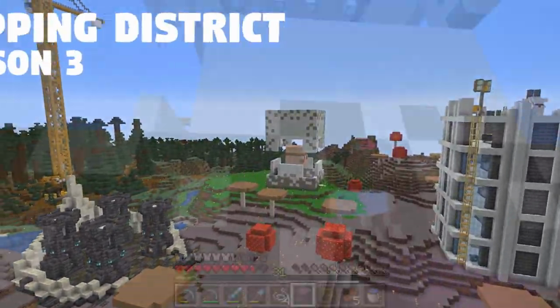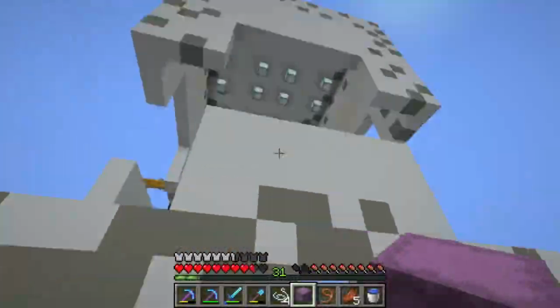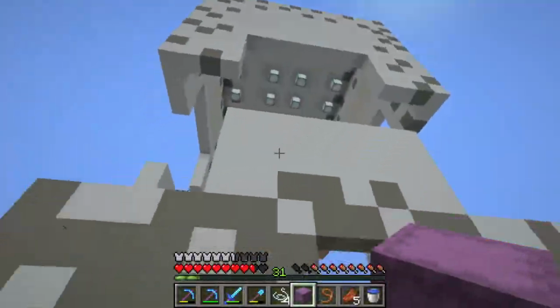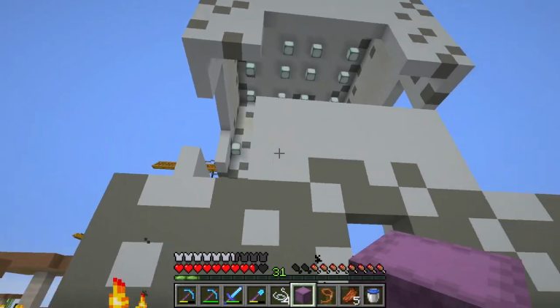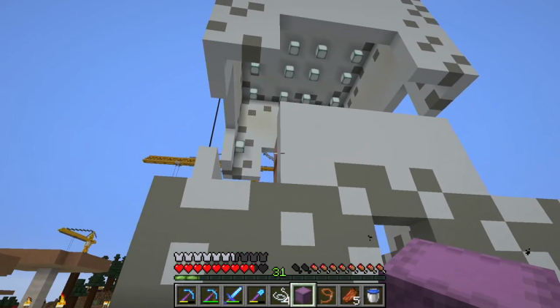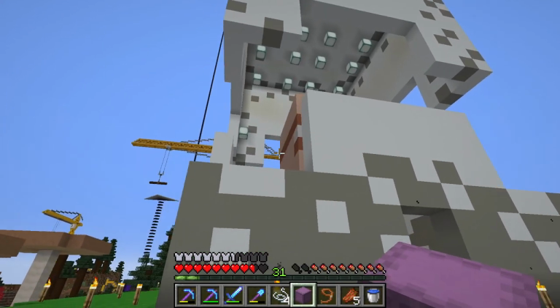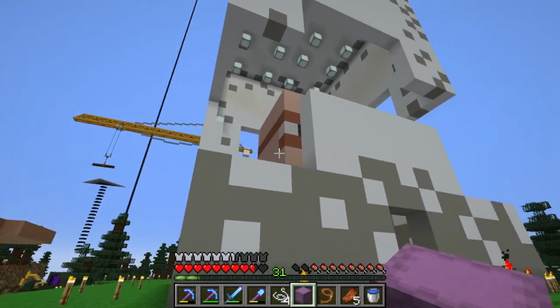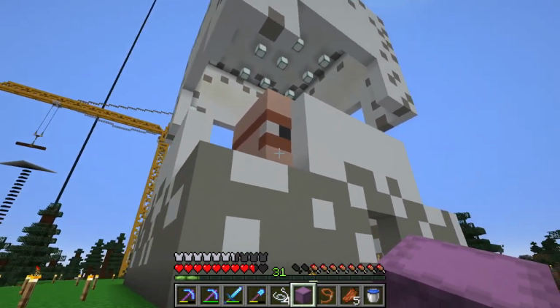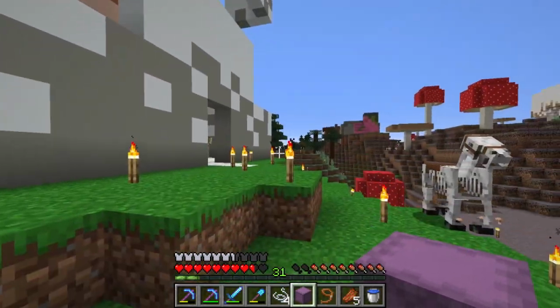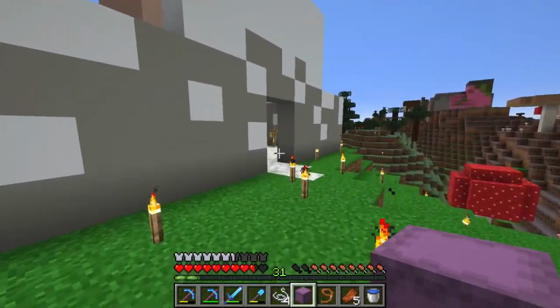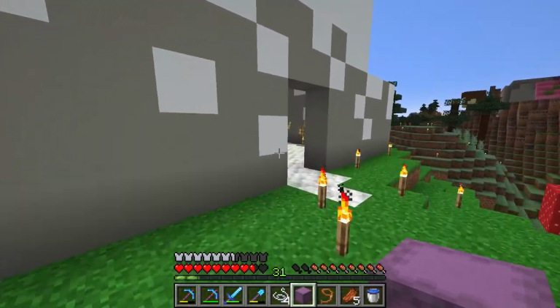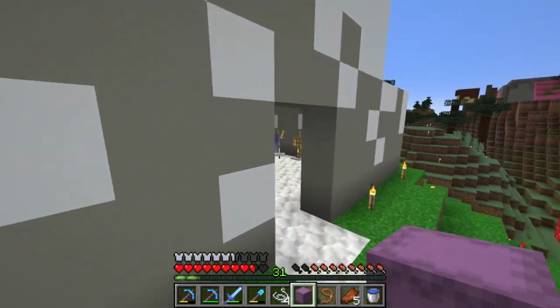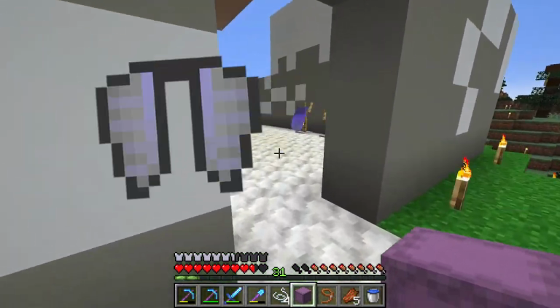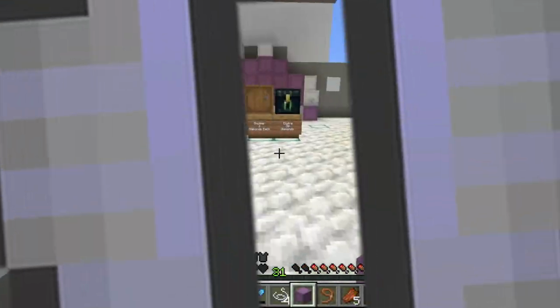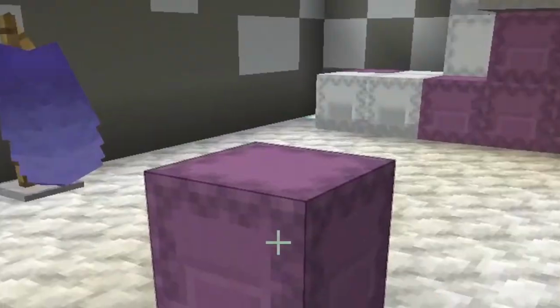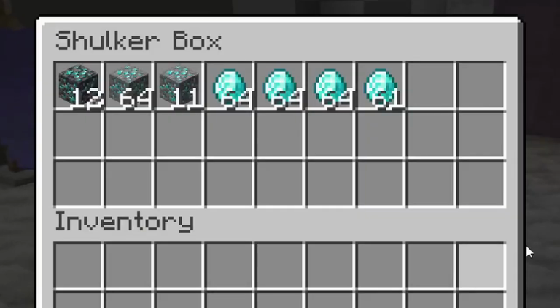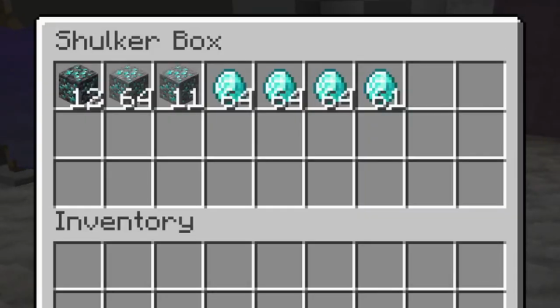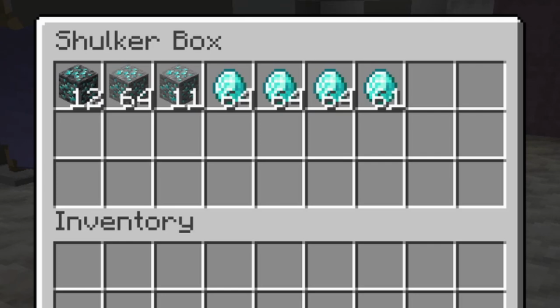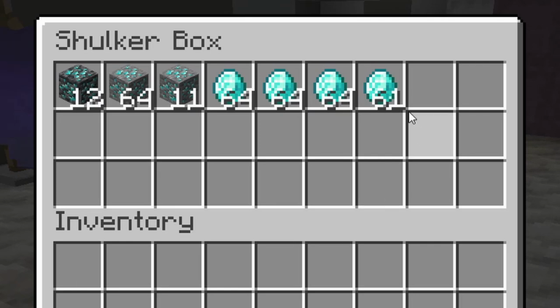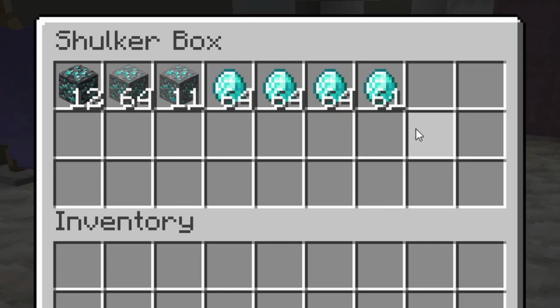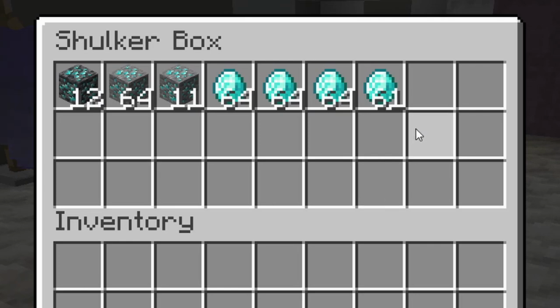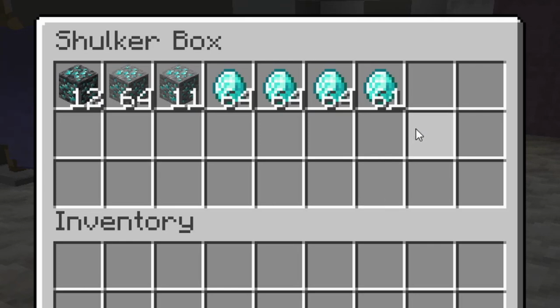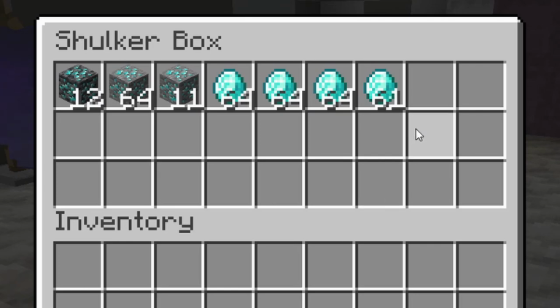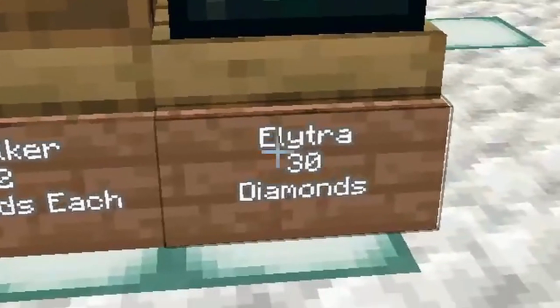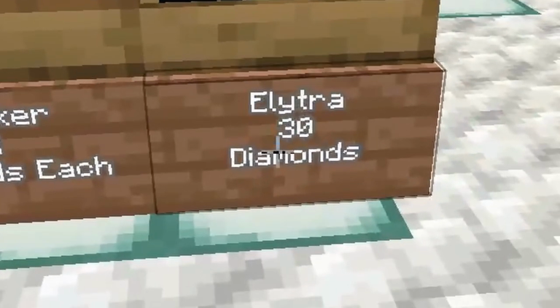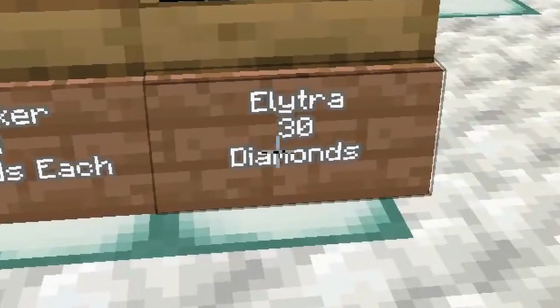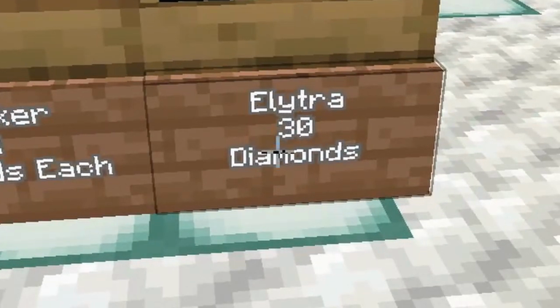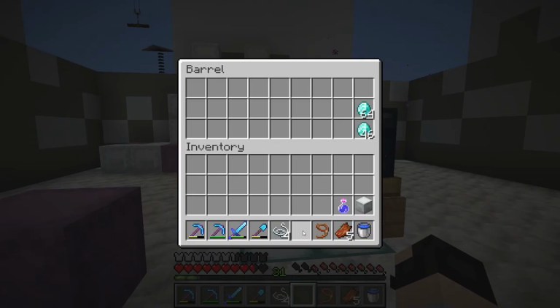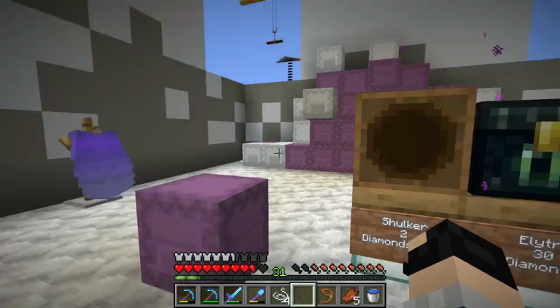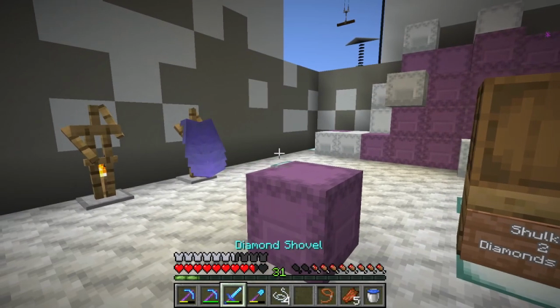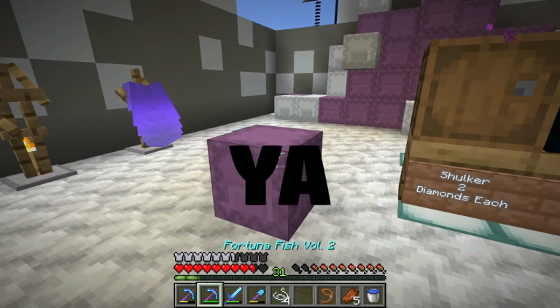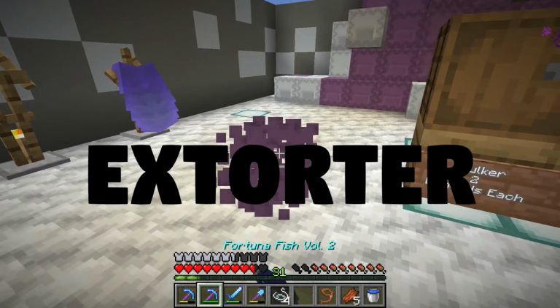I believe this is the place to be. We got elytras on either side, so let's go buy one. Check that out, look at all those diamonds we made in the last episode. Elytra: 30 diamonds. Fine, take my money you extorter.